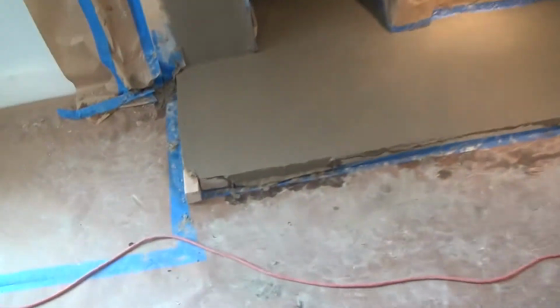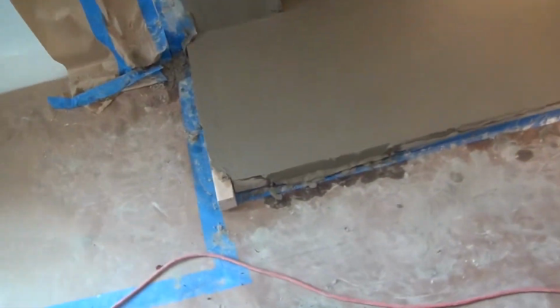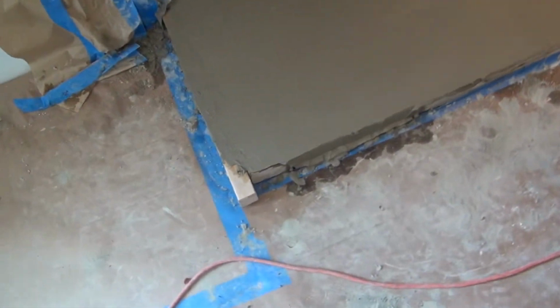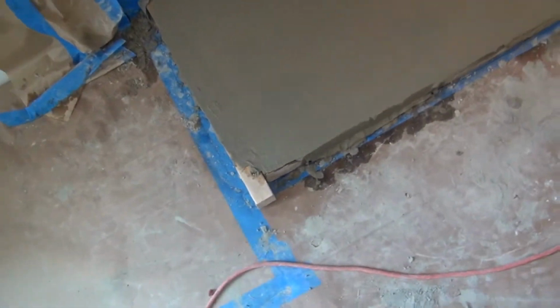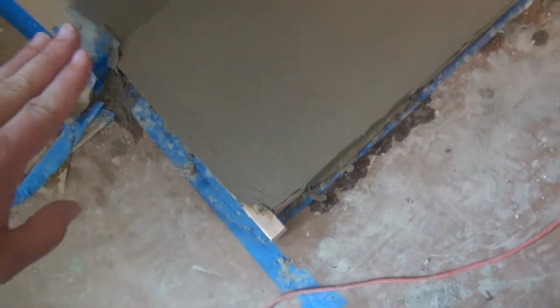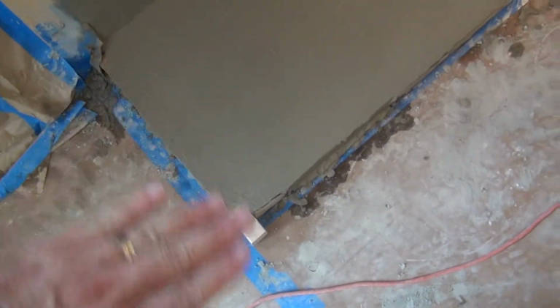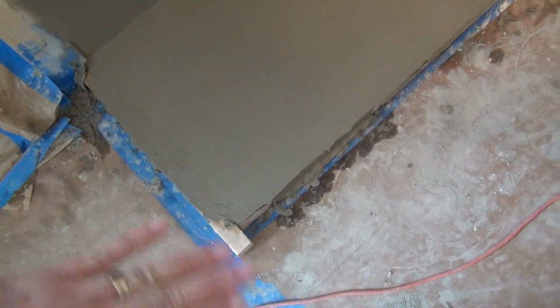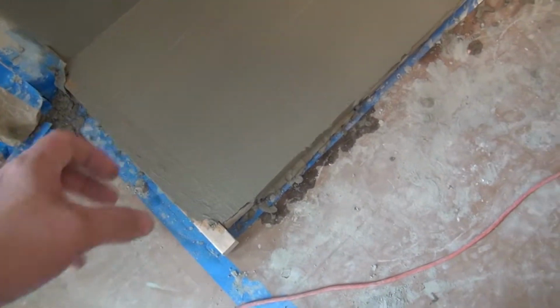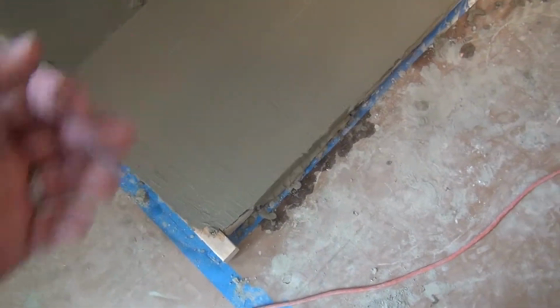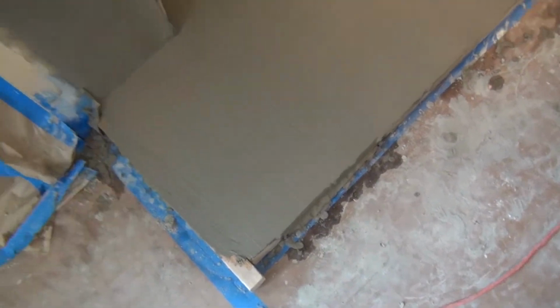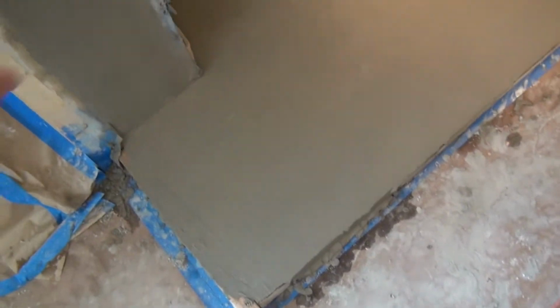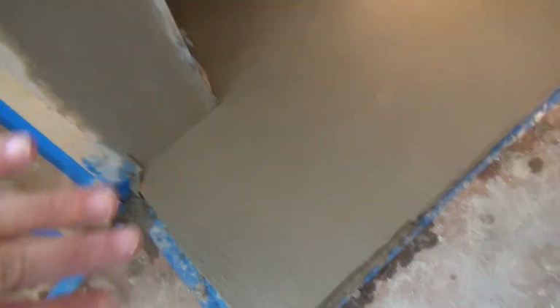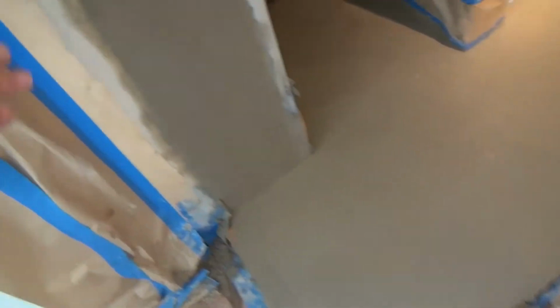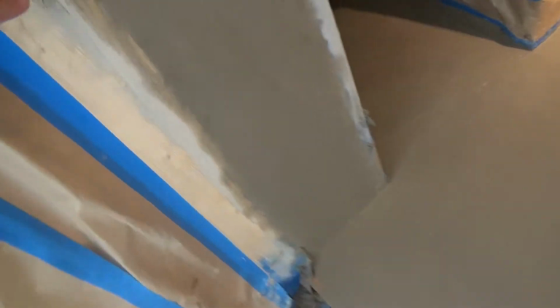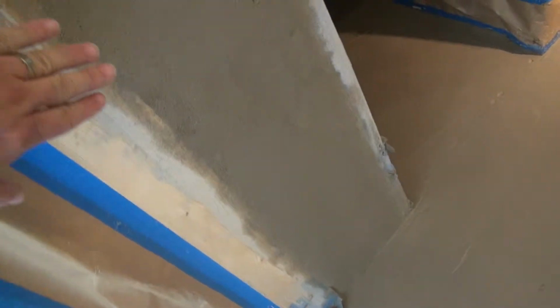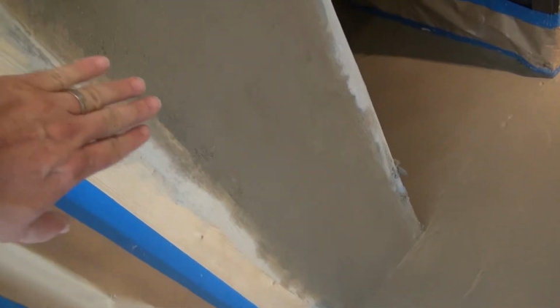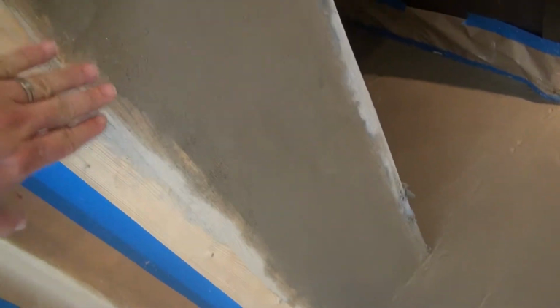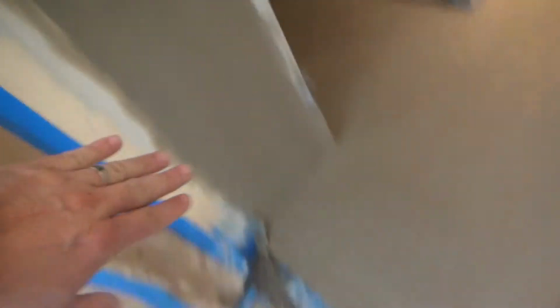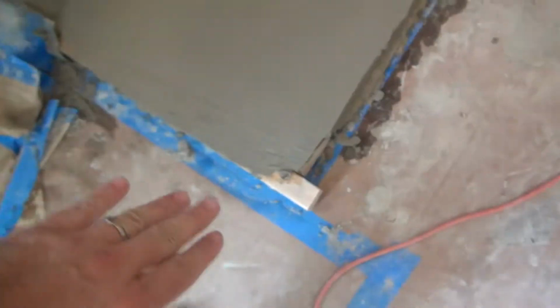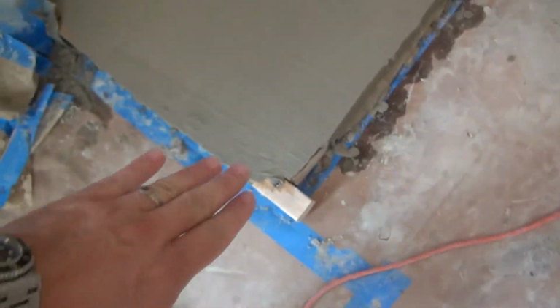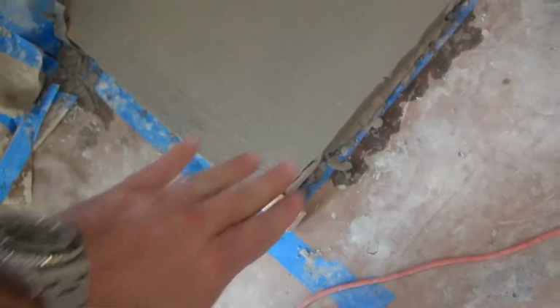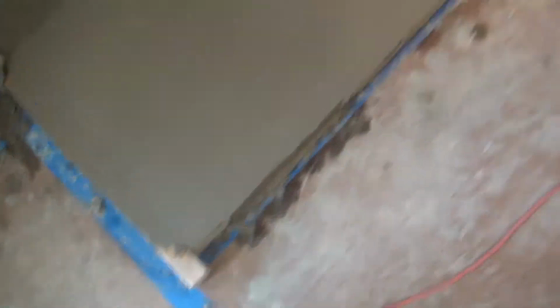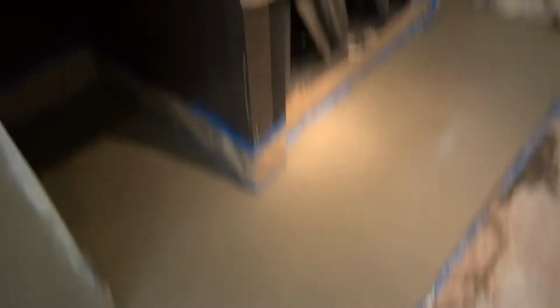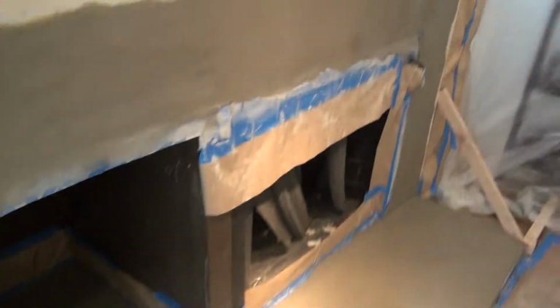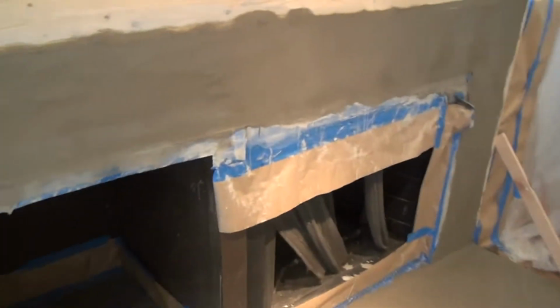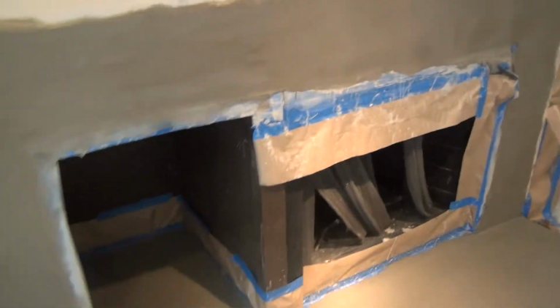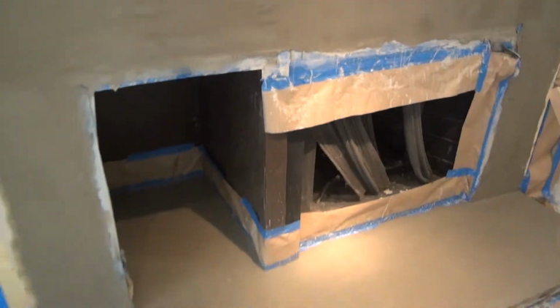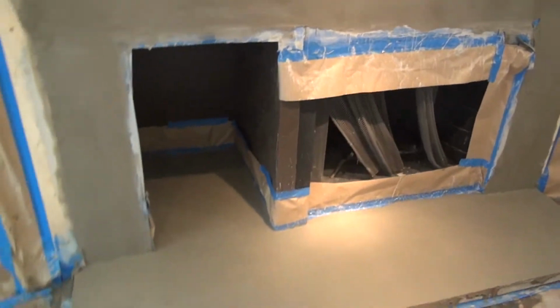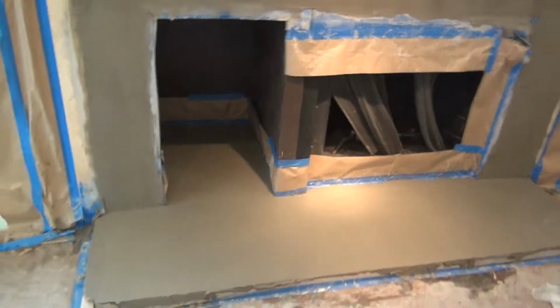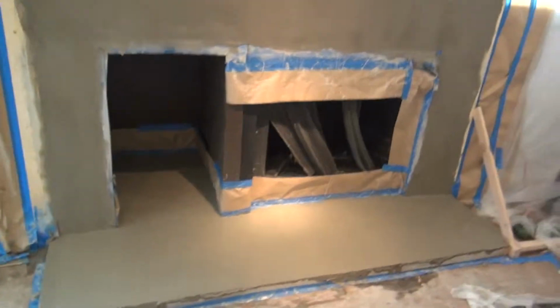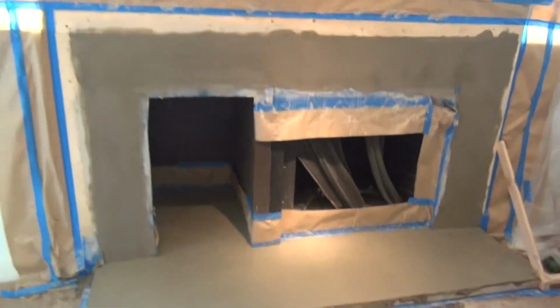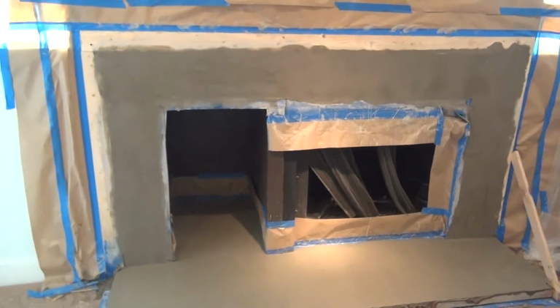Can you see how they leveled everything off to the forms? They just take off those forms and smooth out the edges right here and right there when it's all done. It looks better already.